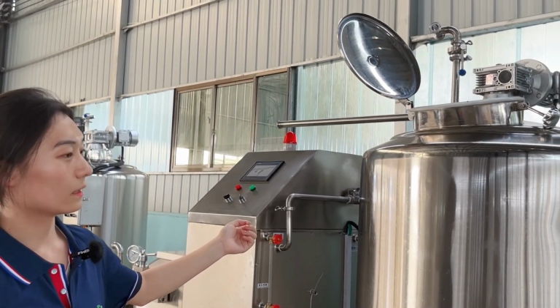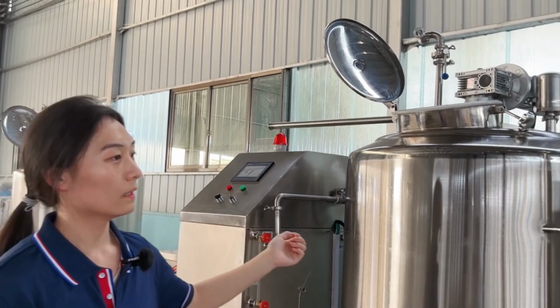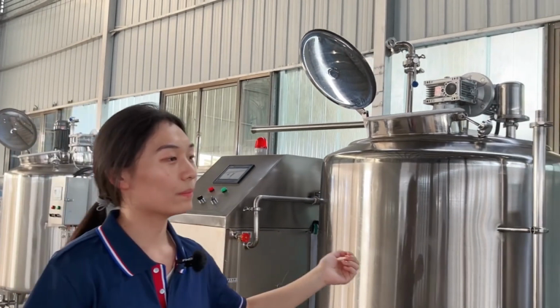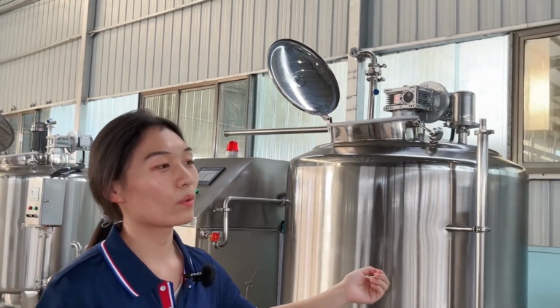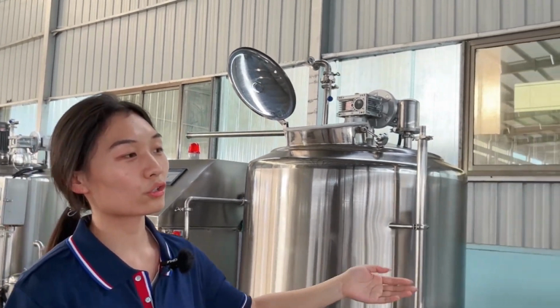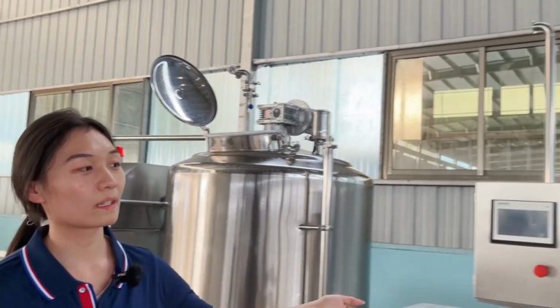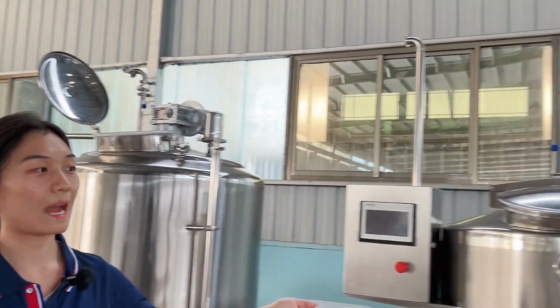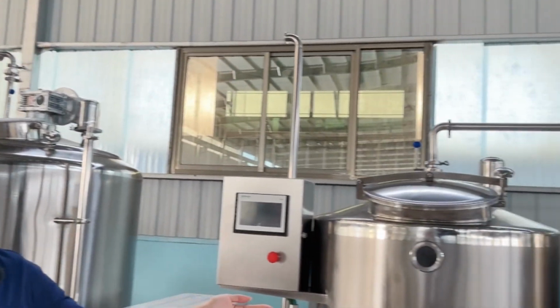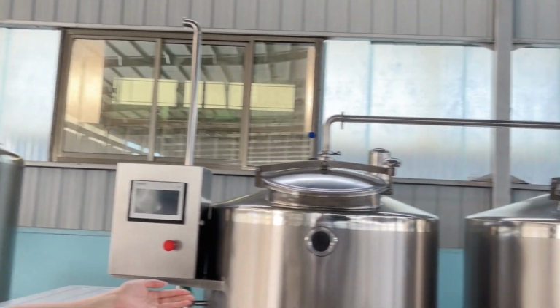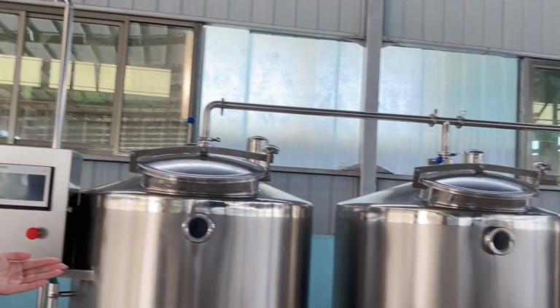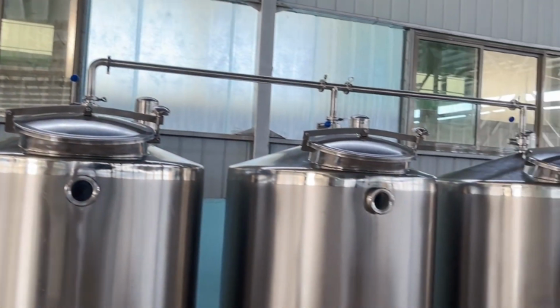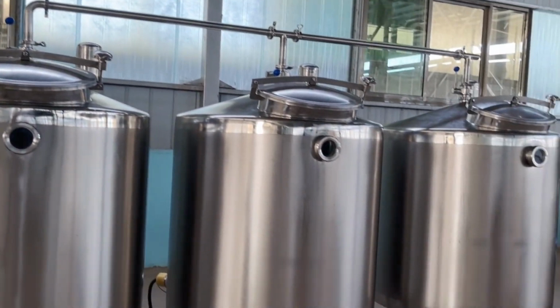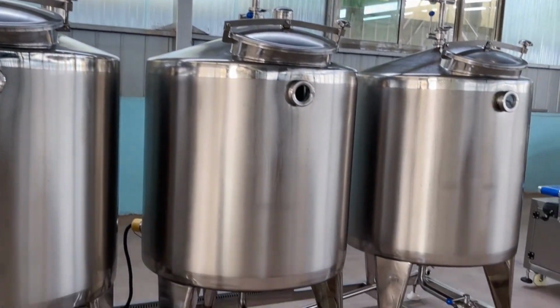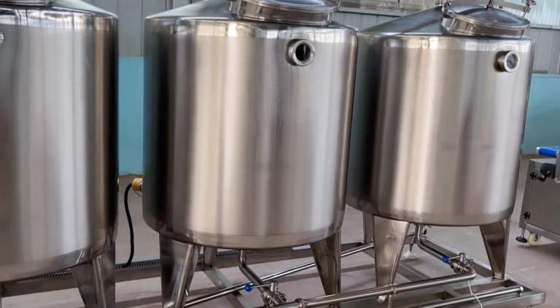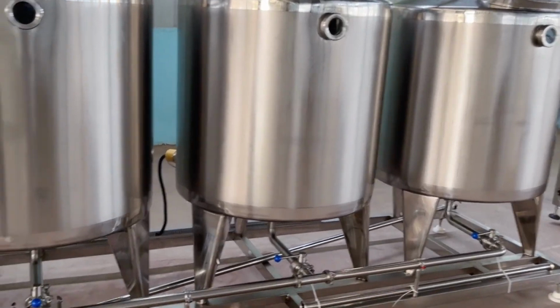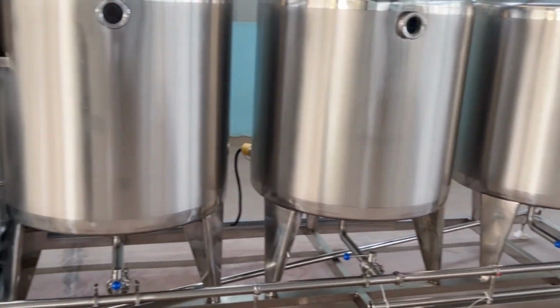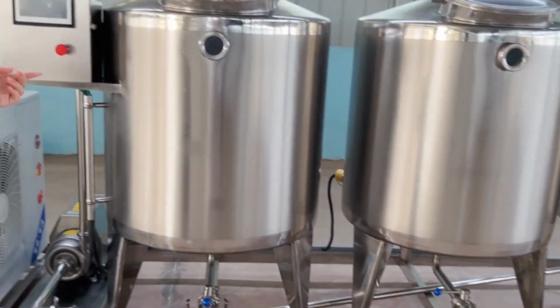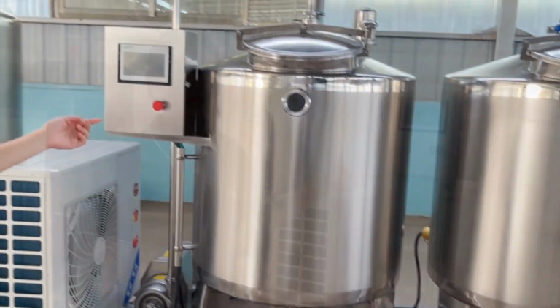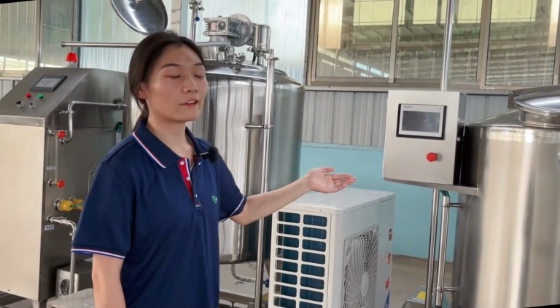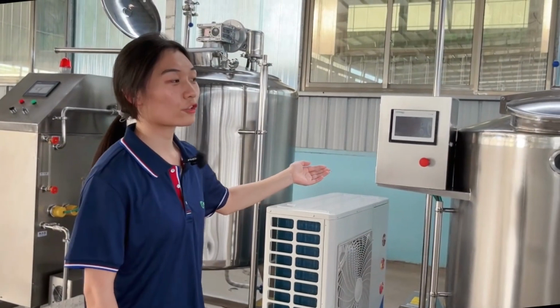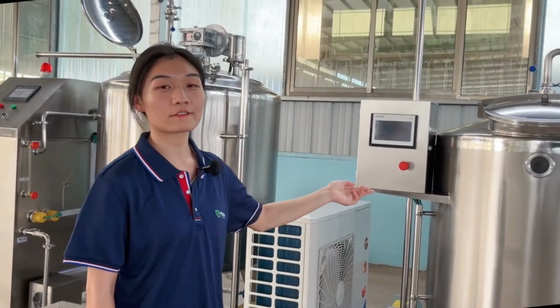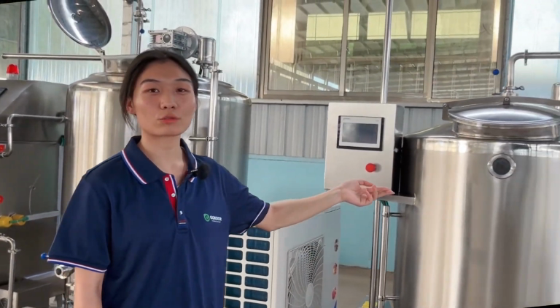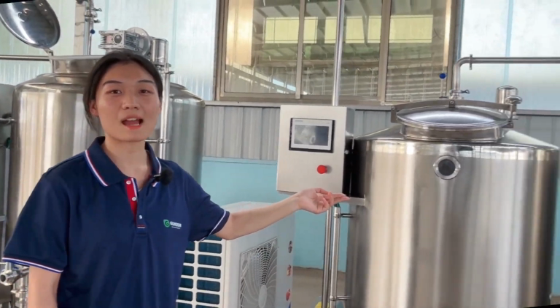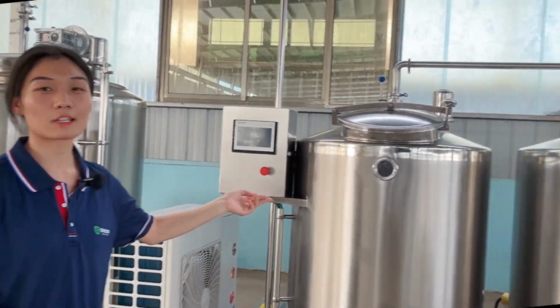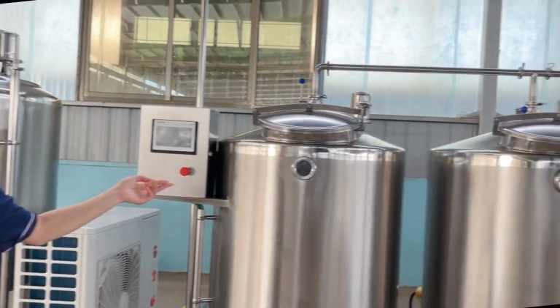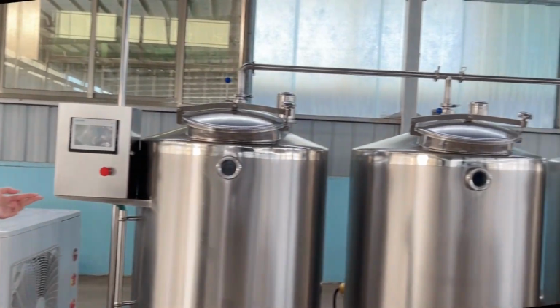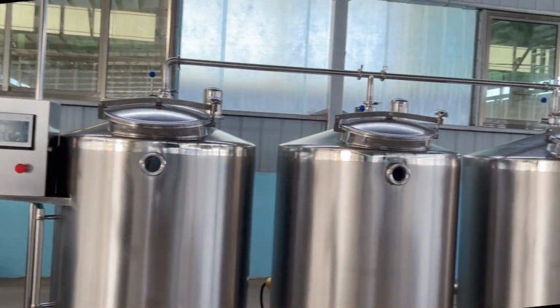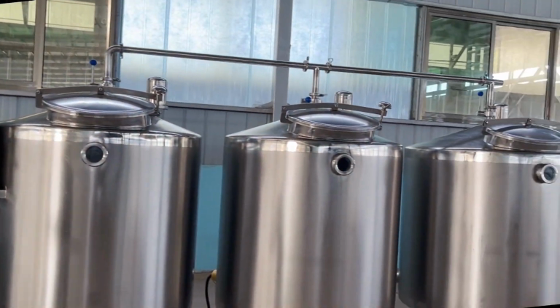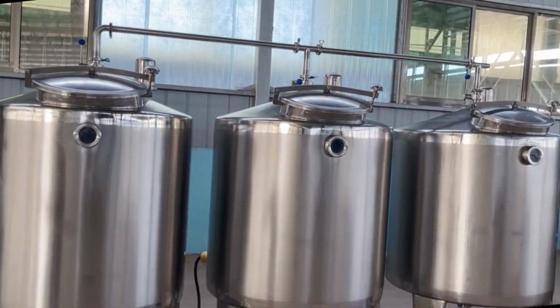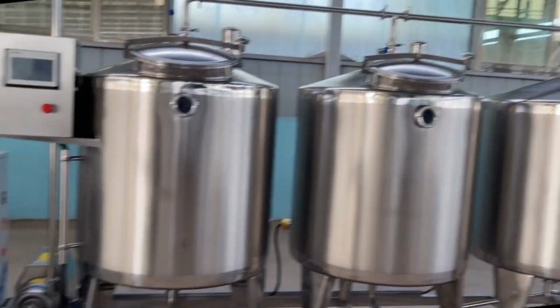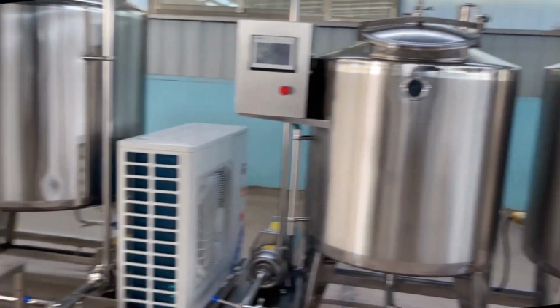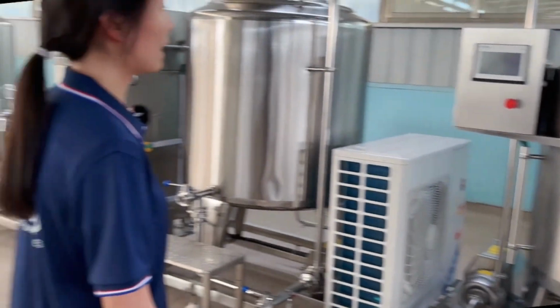We also have three other tanks — that is the CIP cleaning system. The function of these three tanks is to clean all the machines in the production line.